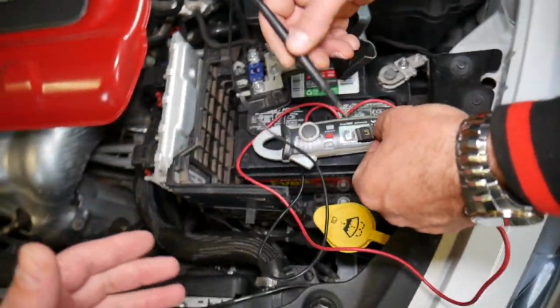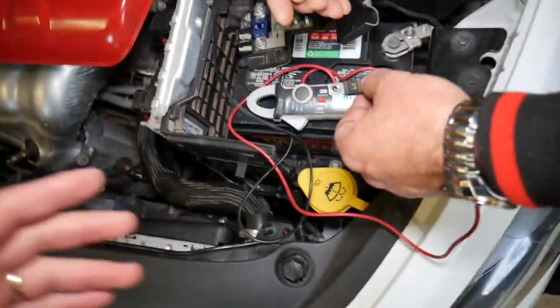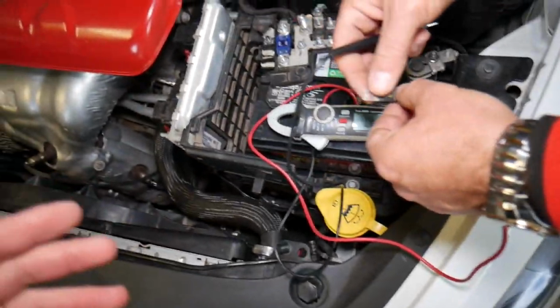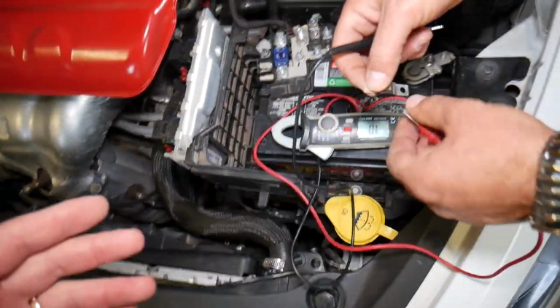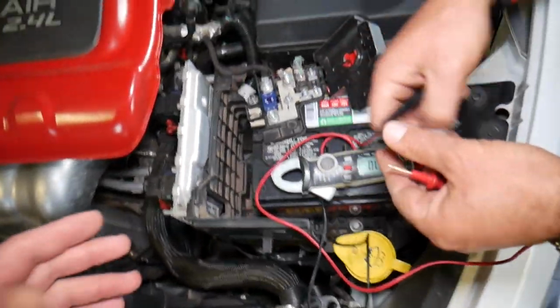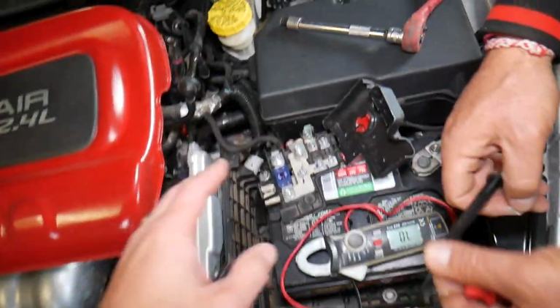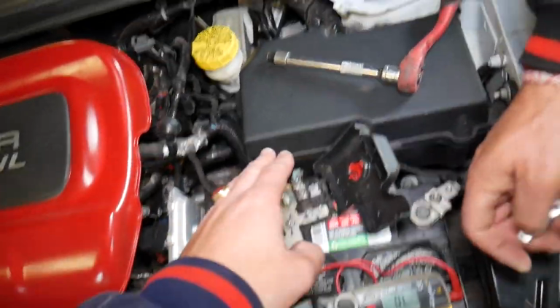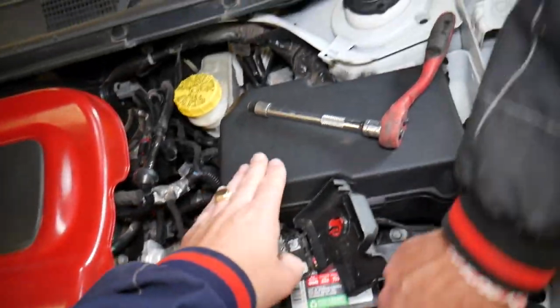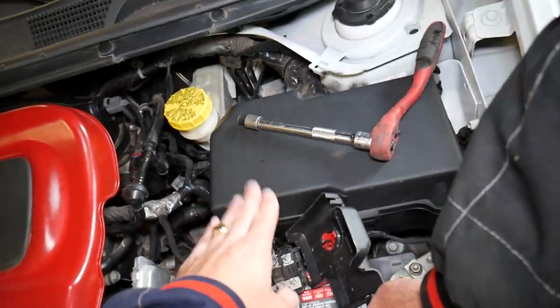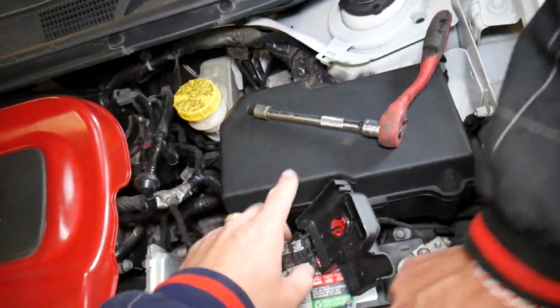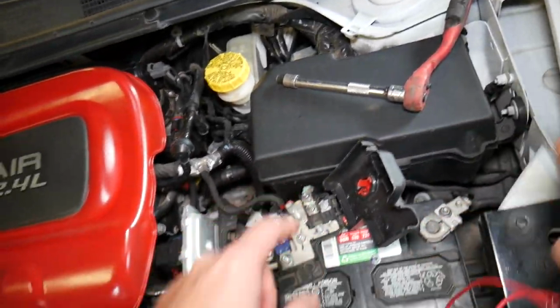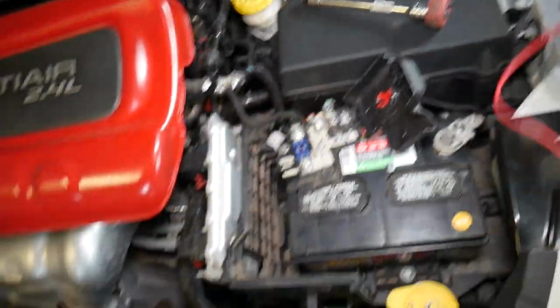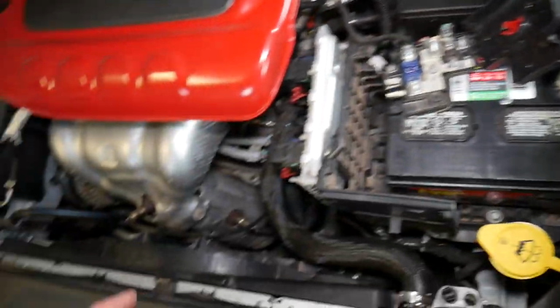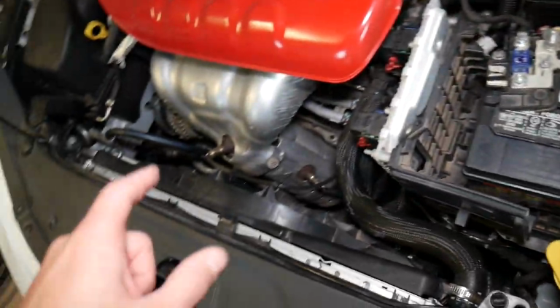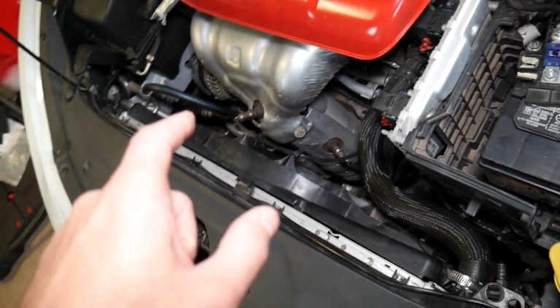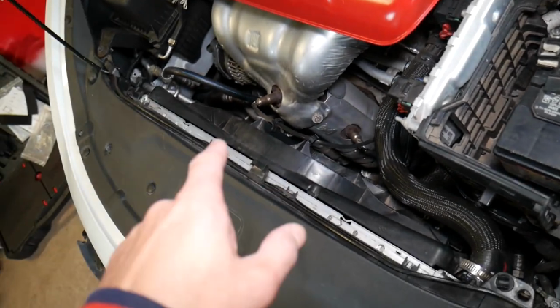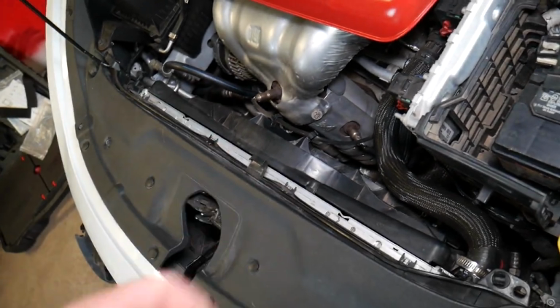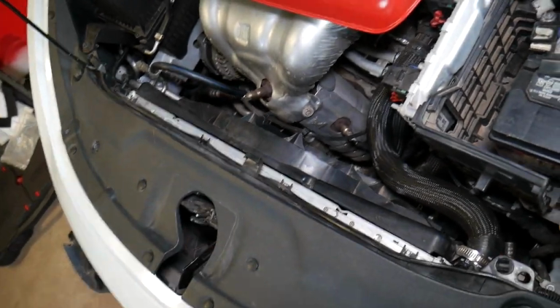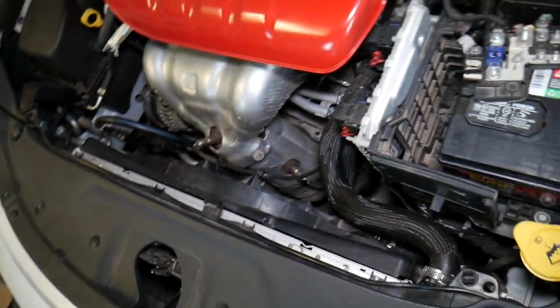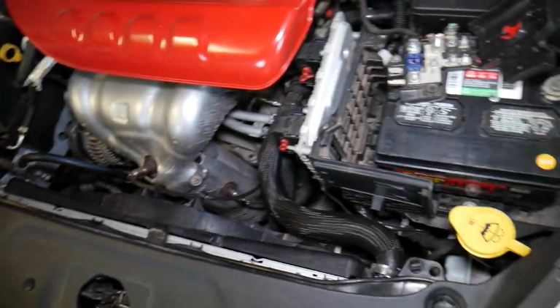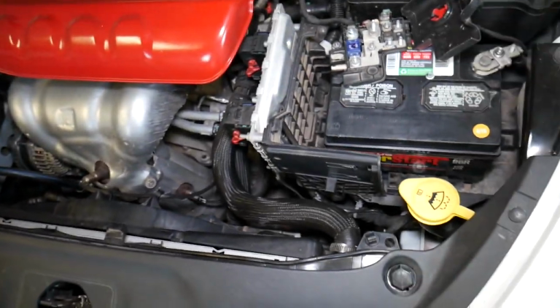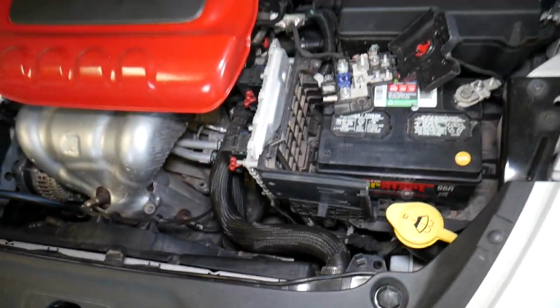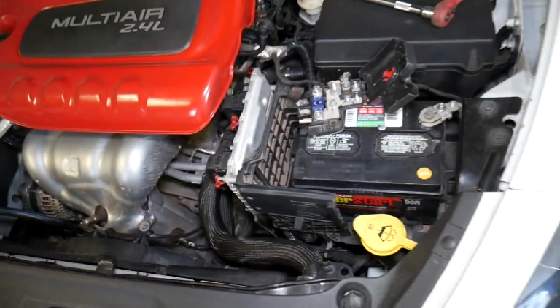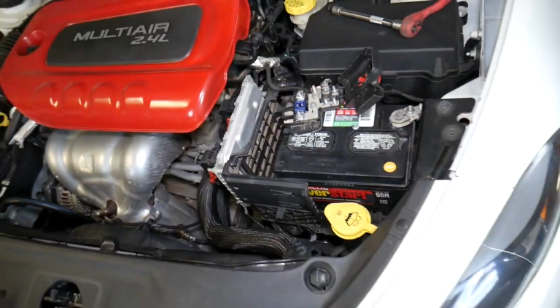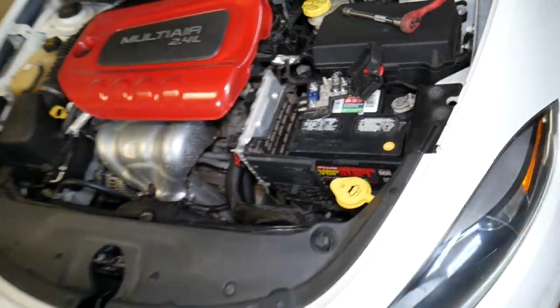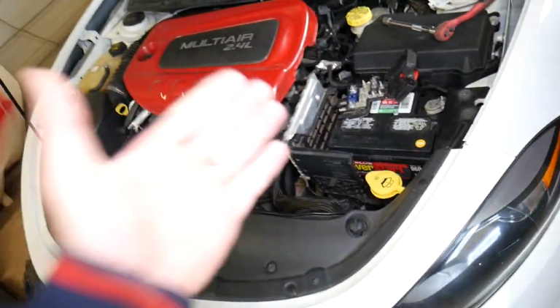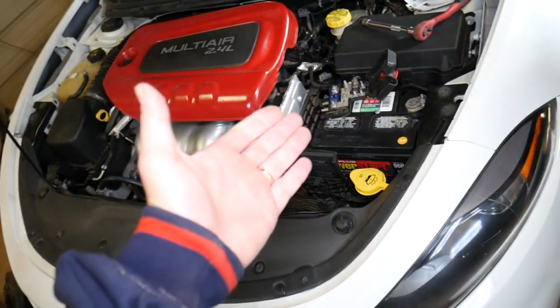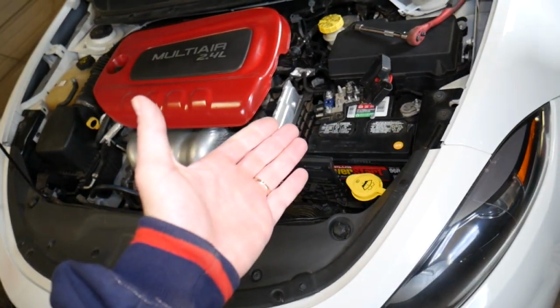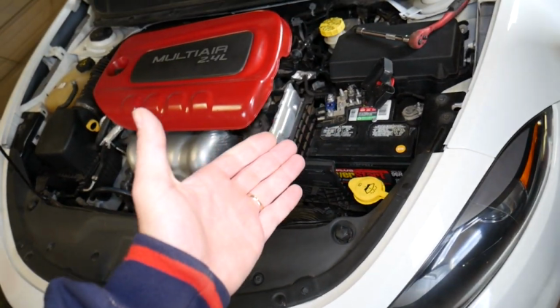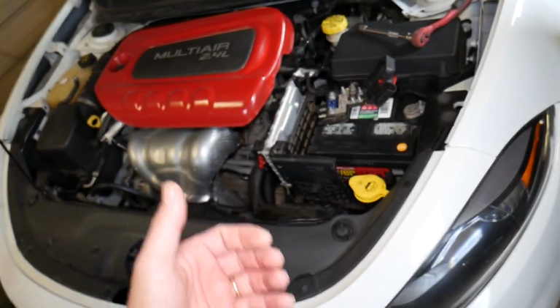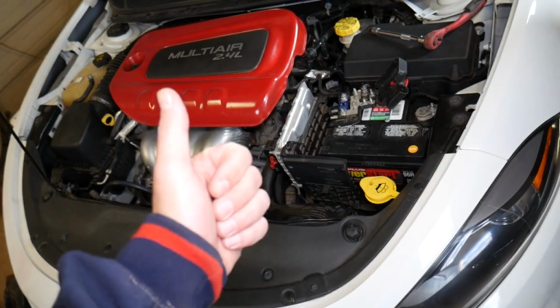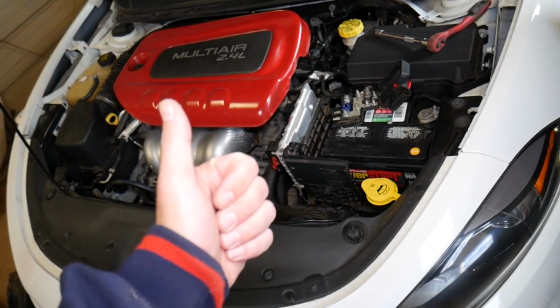If your radiator fan still doesn't work, there's also a small 5 amp fuse — we have a video on that on the channel — and we also have a video on how to test the fan itself. Hopefully this video has been helpful. Thank you for watching, and see you guys next time.